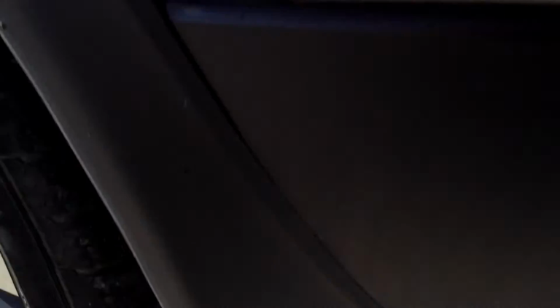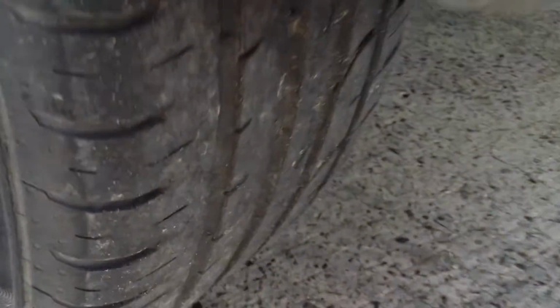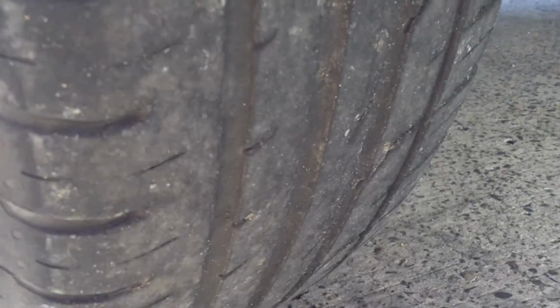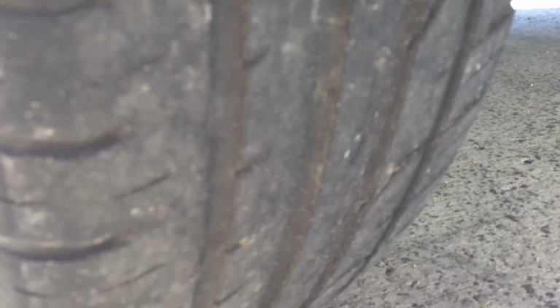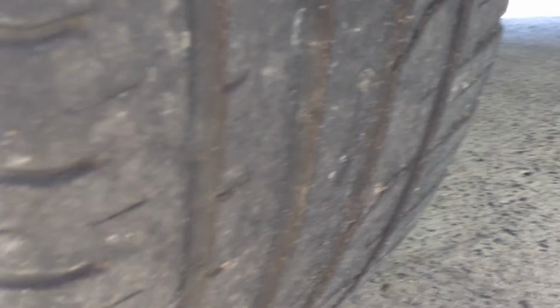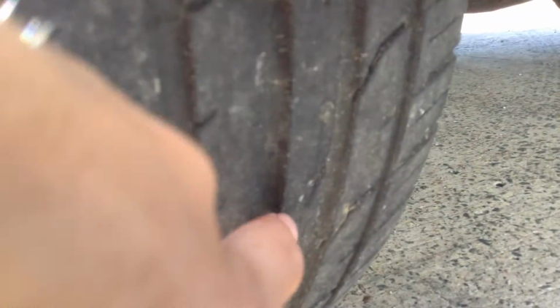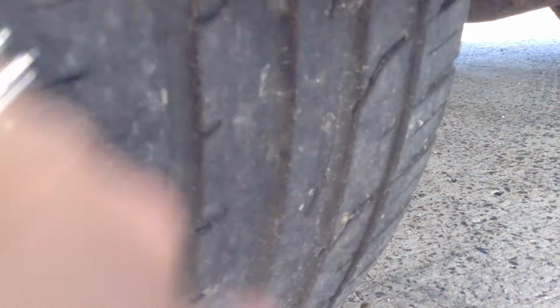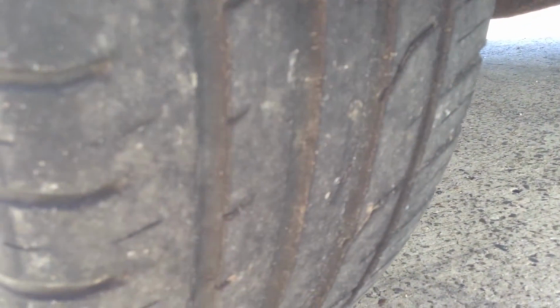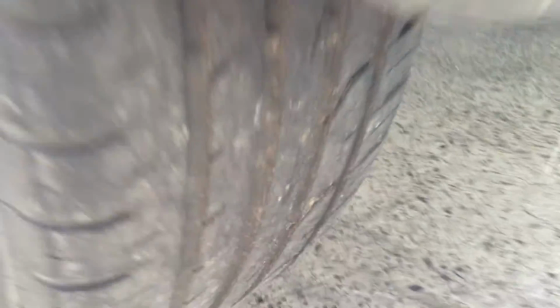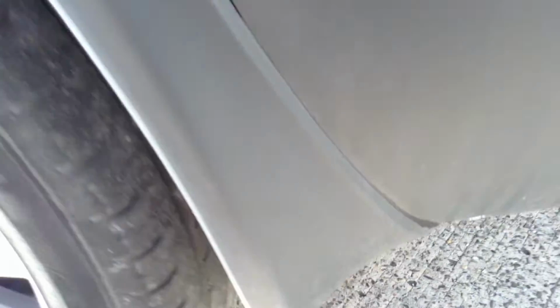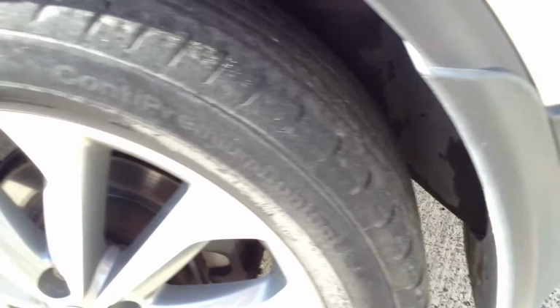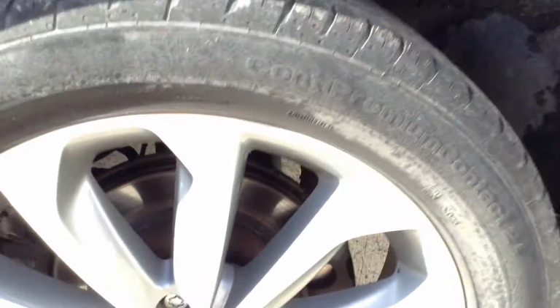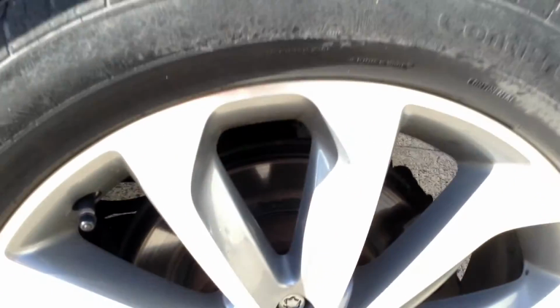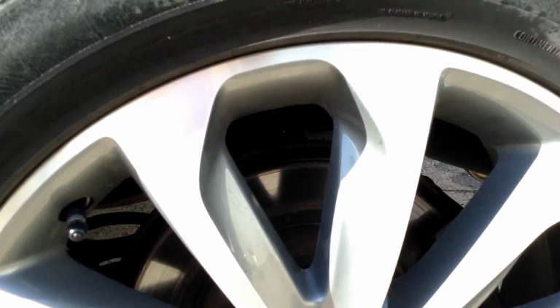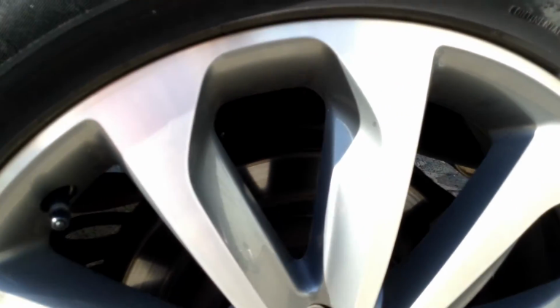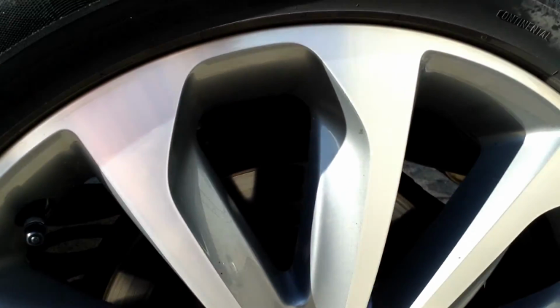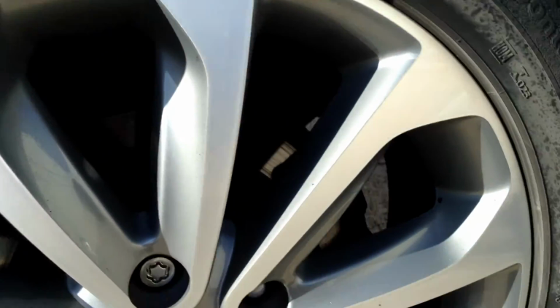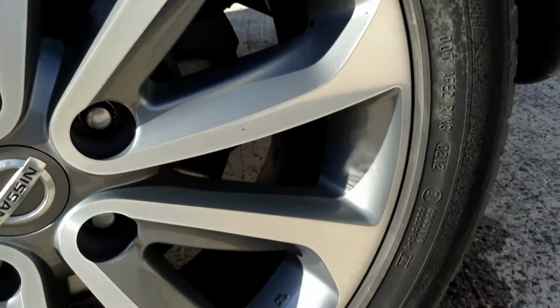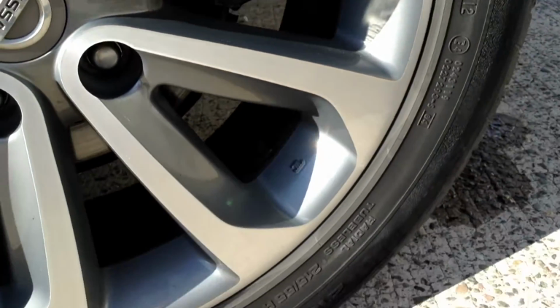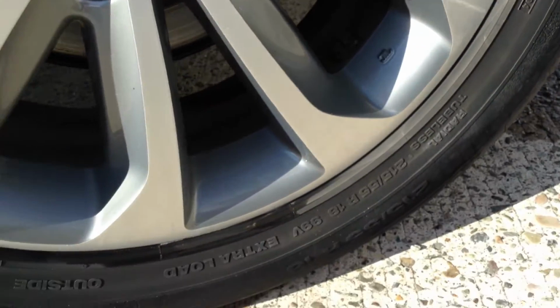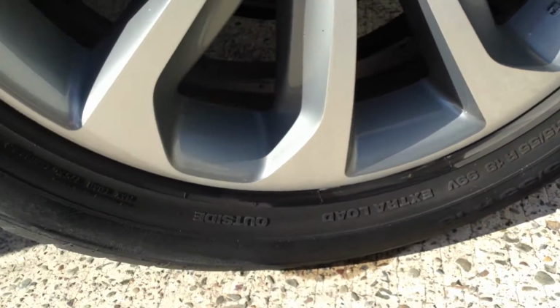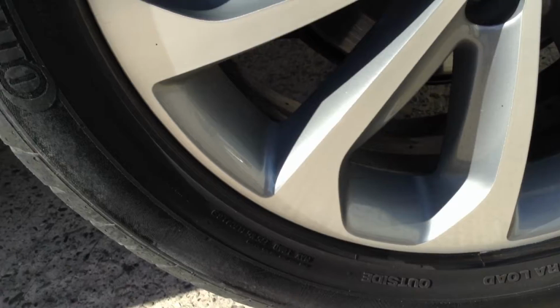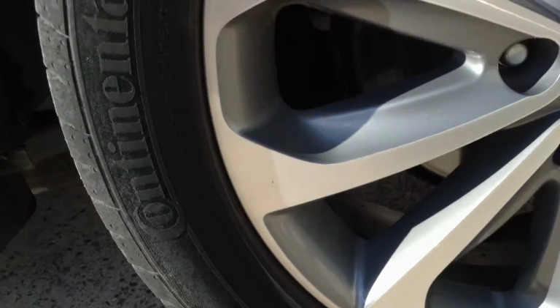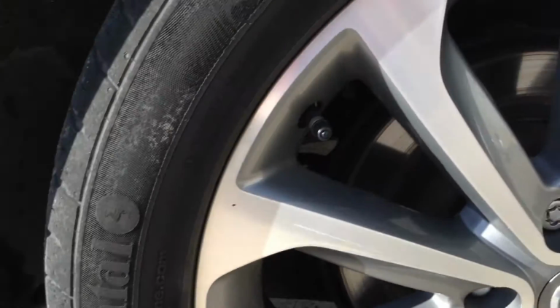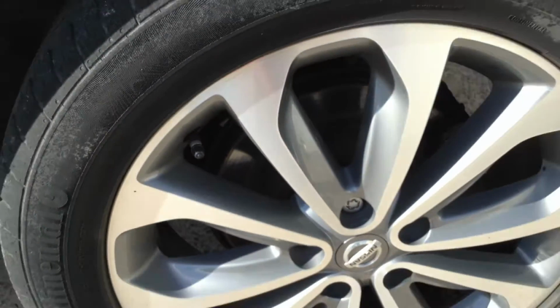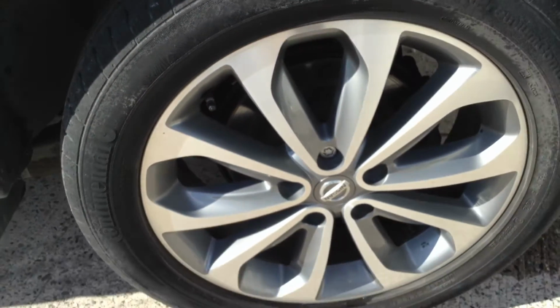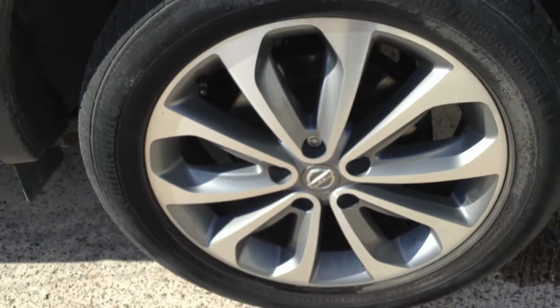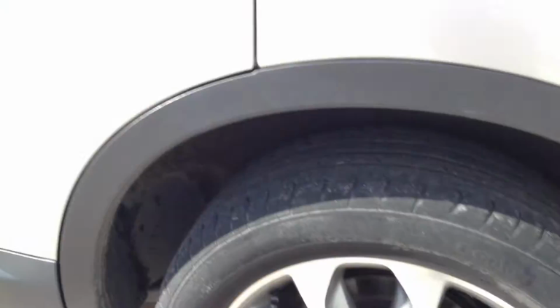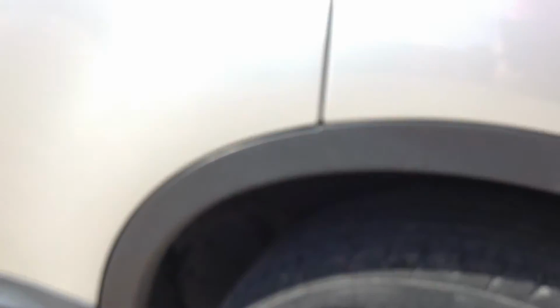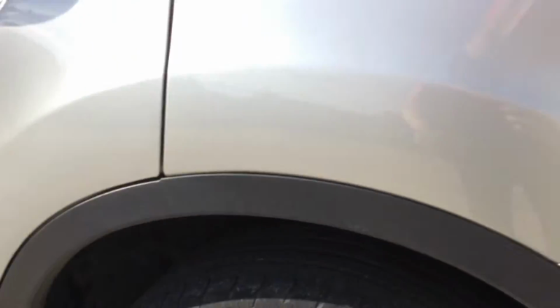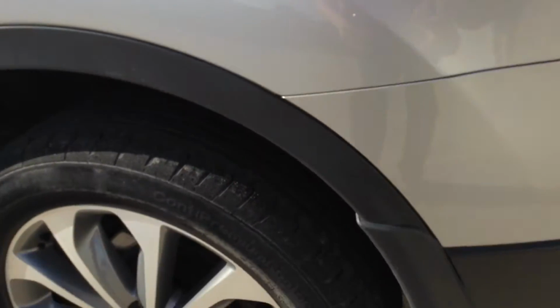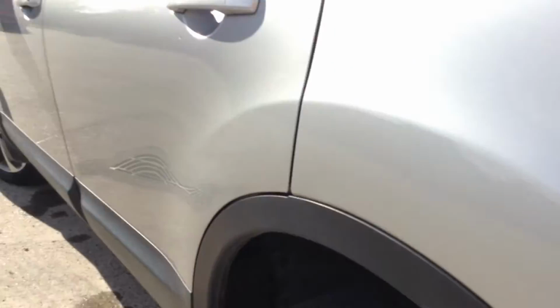Moving round to the nearside rear tyre — as you can see you've got a good five millimetres of tread there as well. Looking at the nearside rear alloy, taking a good look at the condition — again spotlessly clean with no curbing or scuffs. Around the arch there are no signs of any marks or damage.